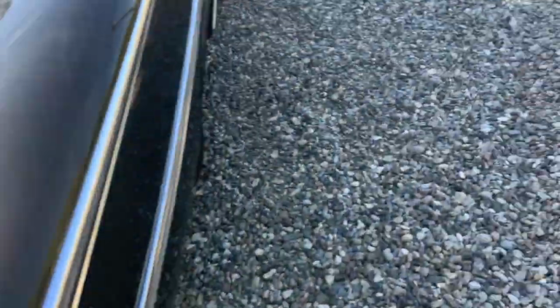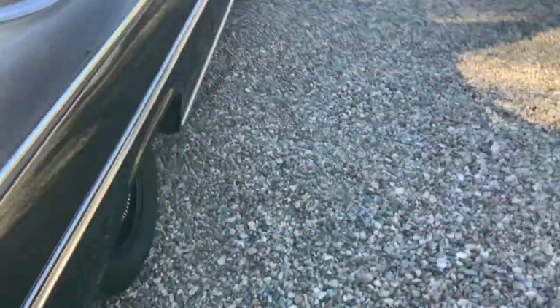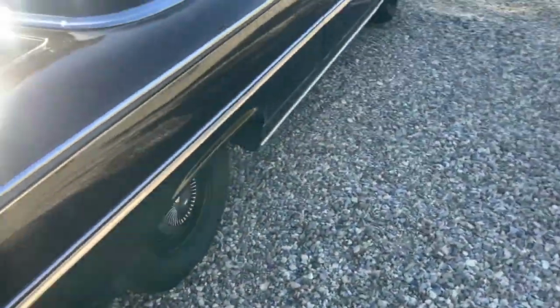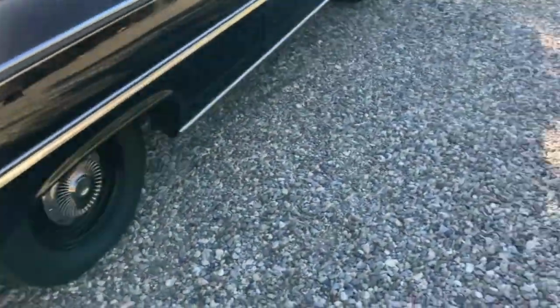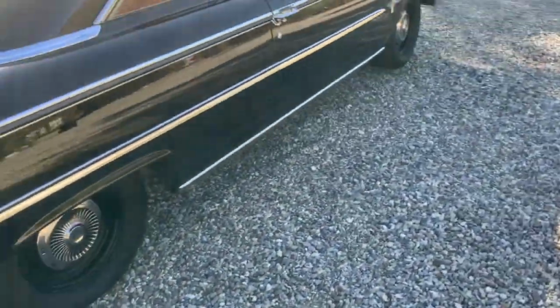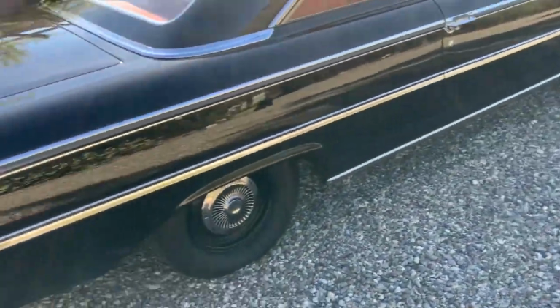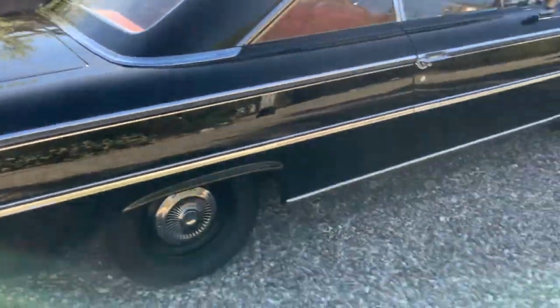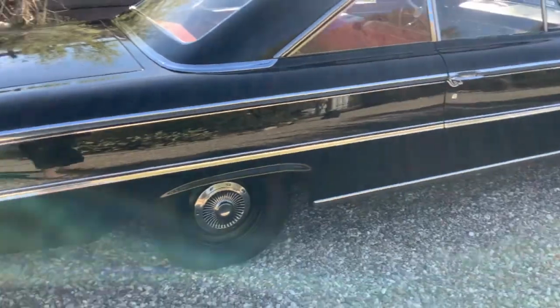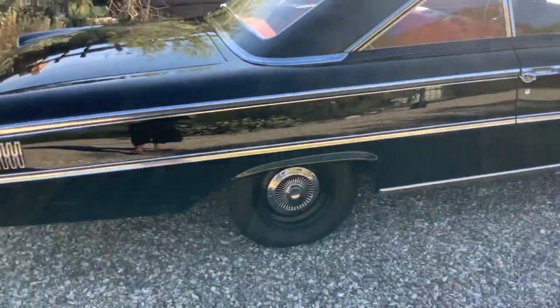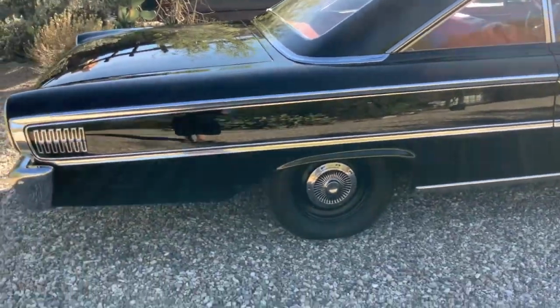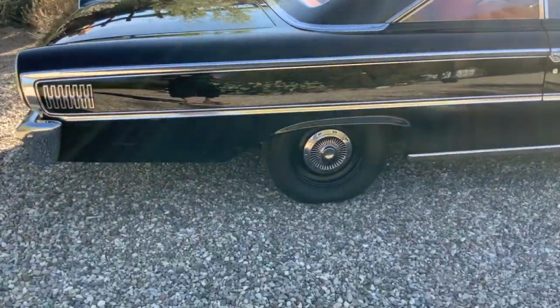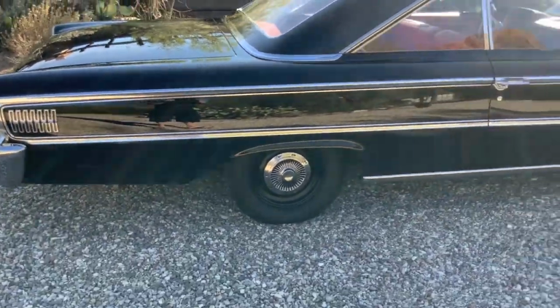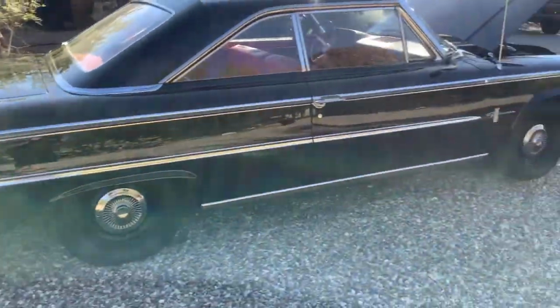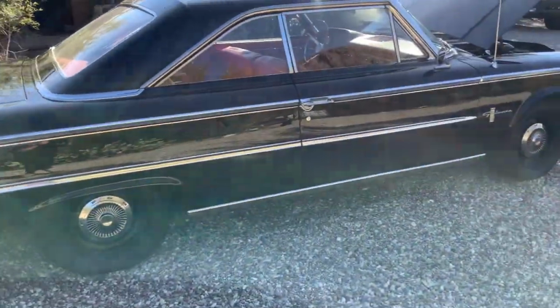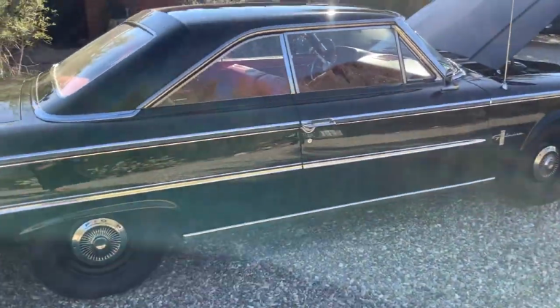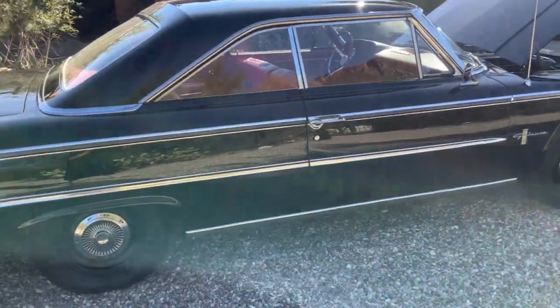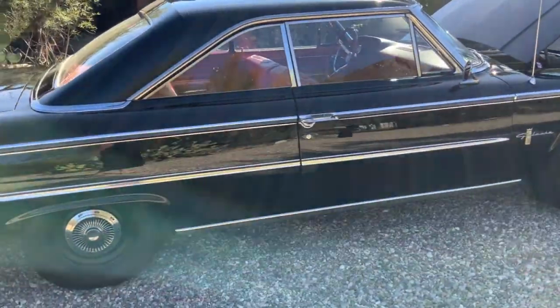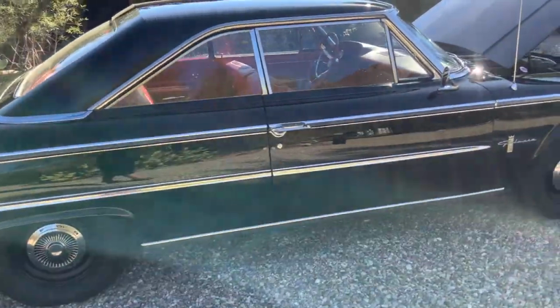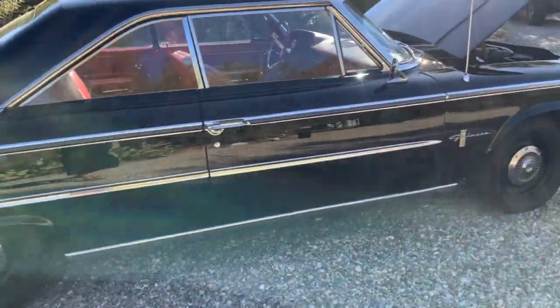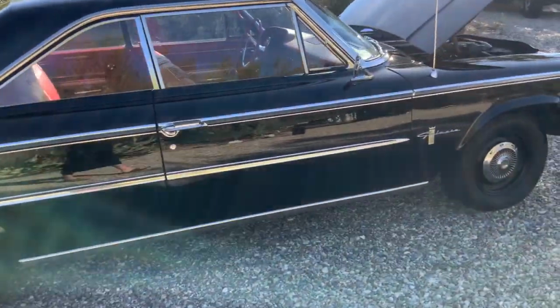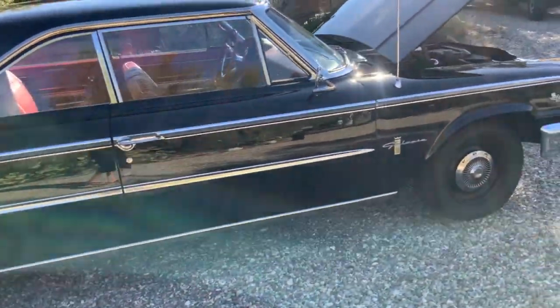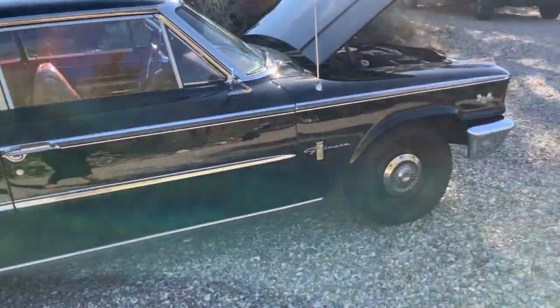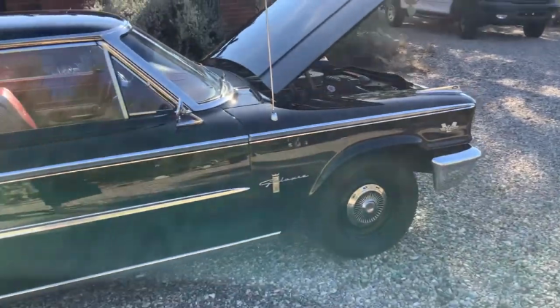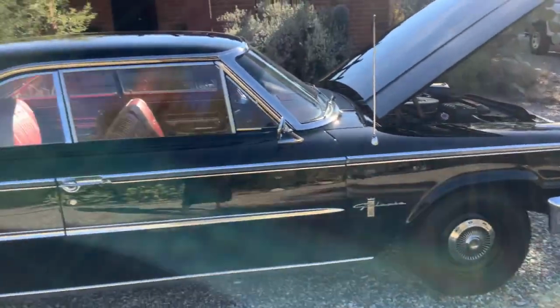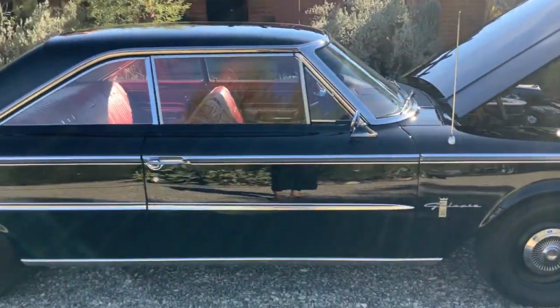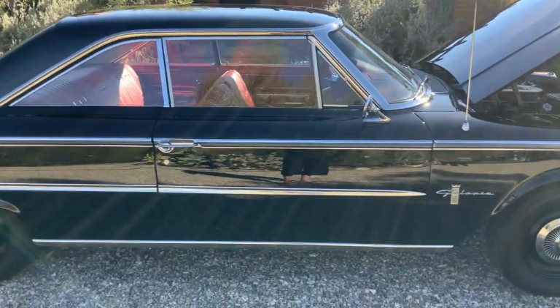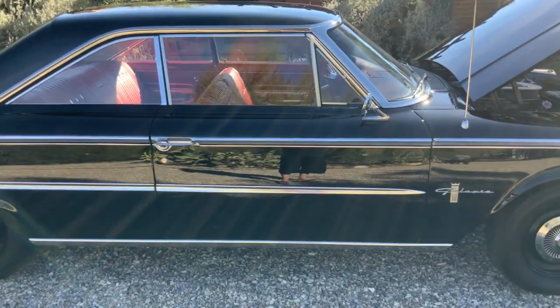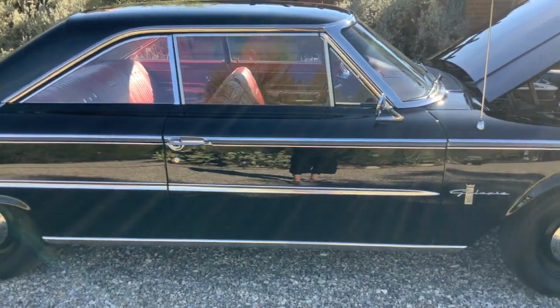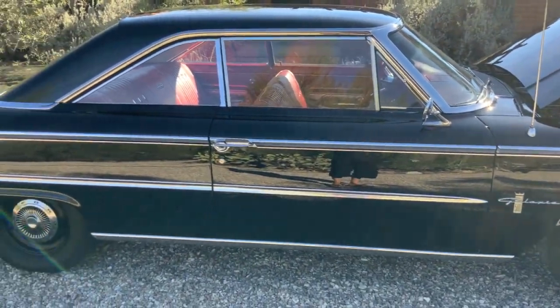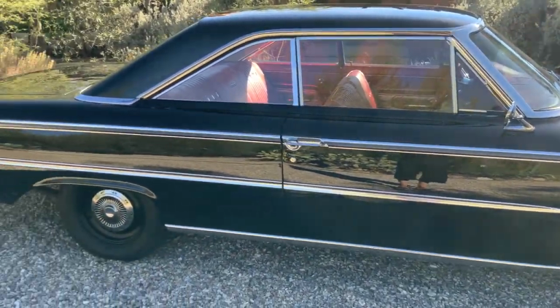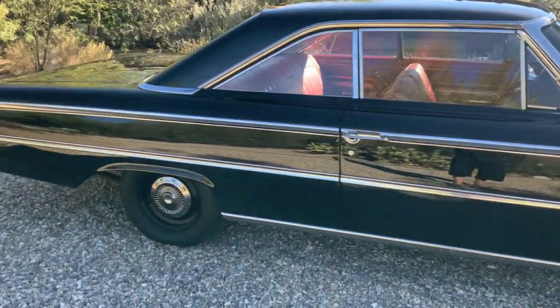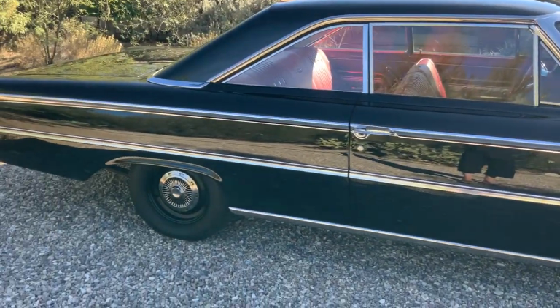It has the original, correct 15 by 5 and a half Kelsey Hayes wheels. Raven black, red interior.